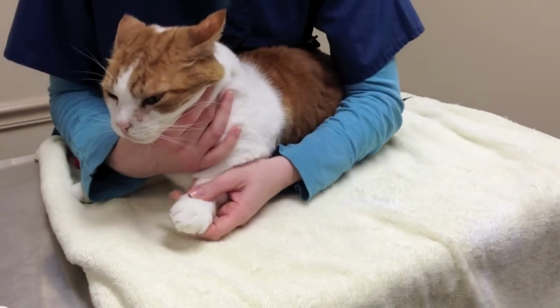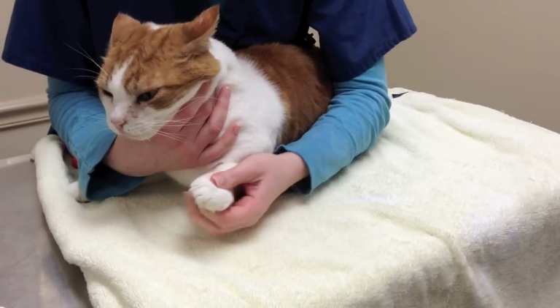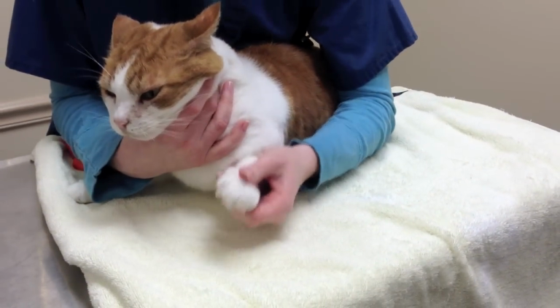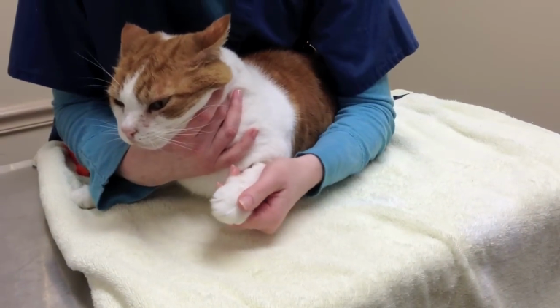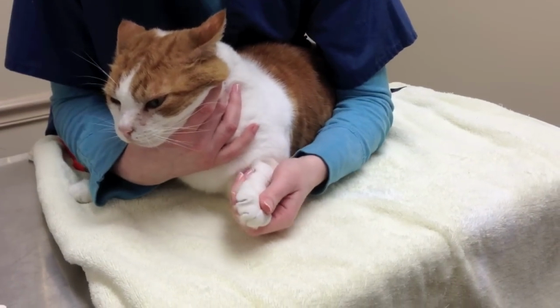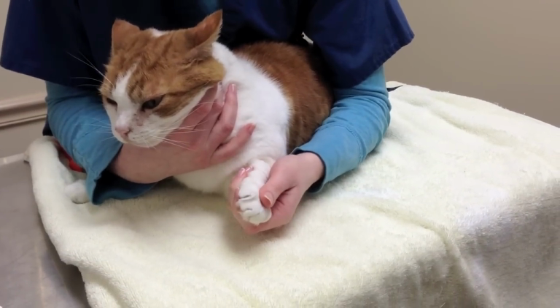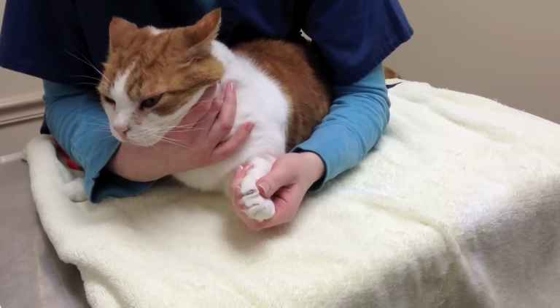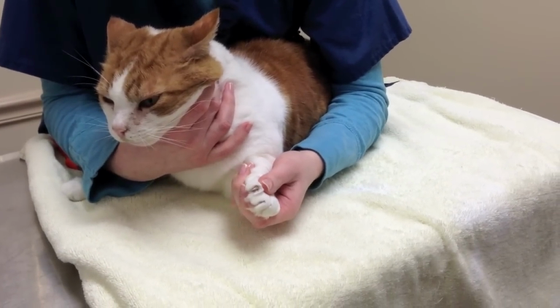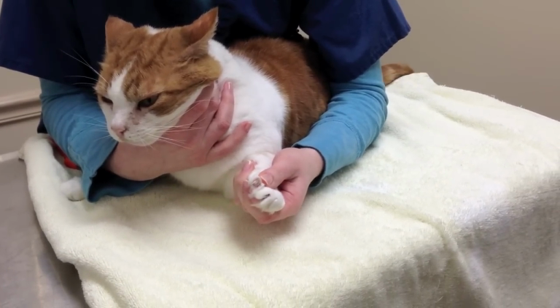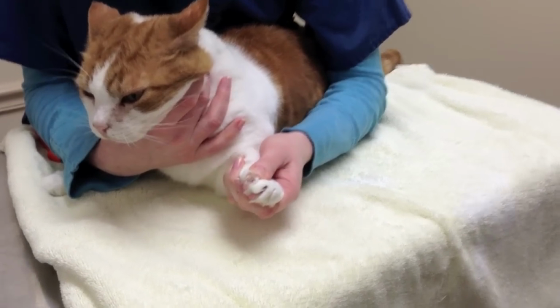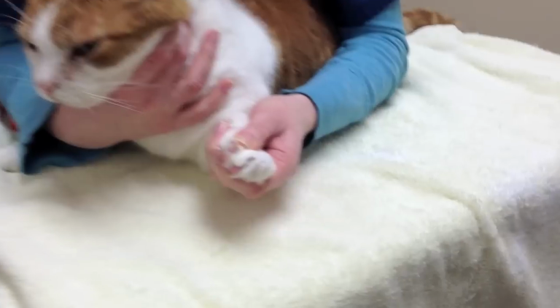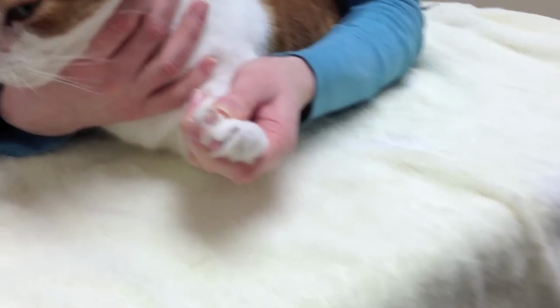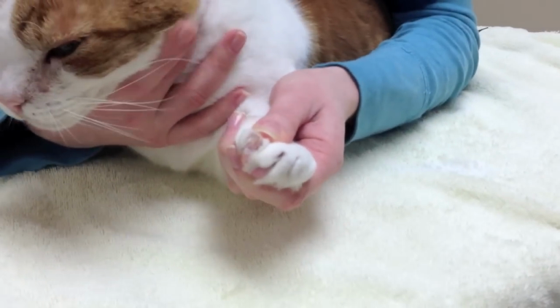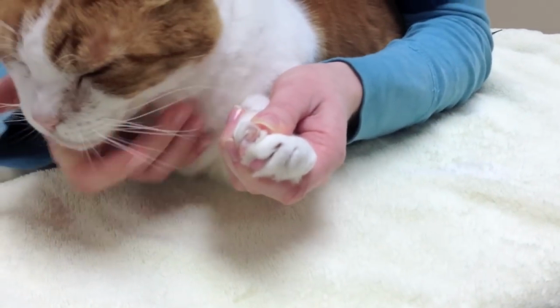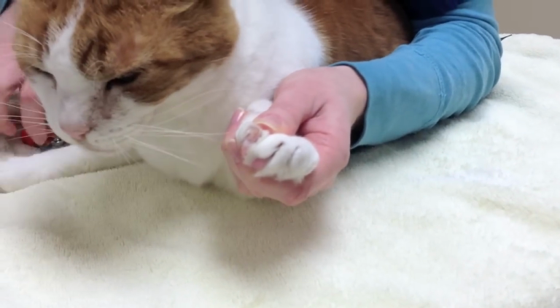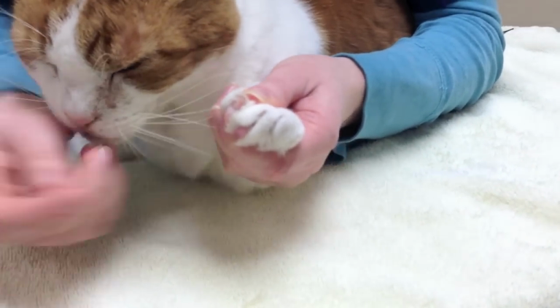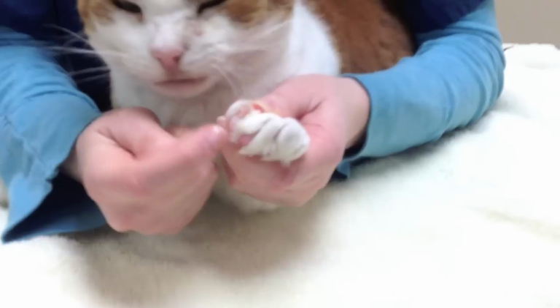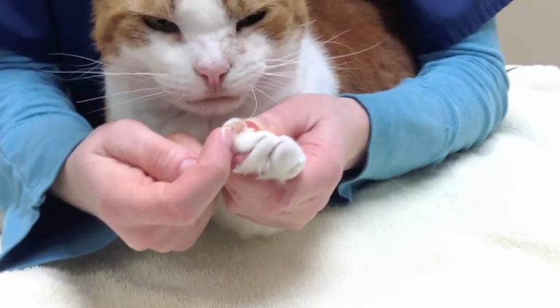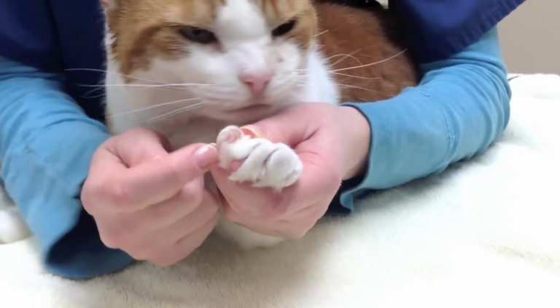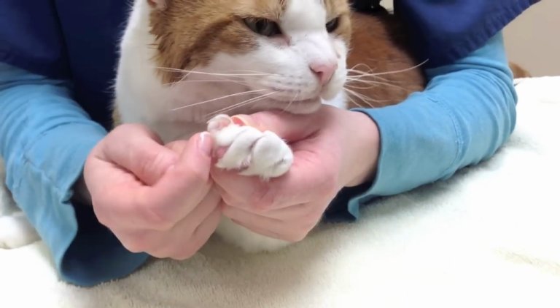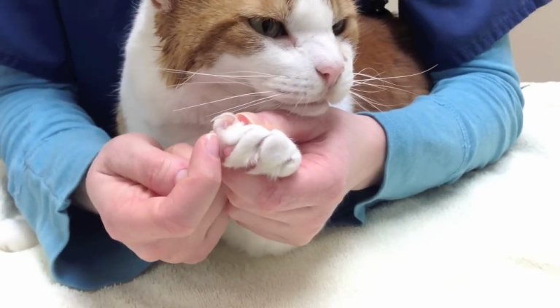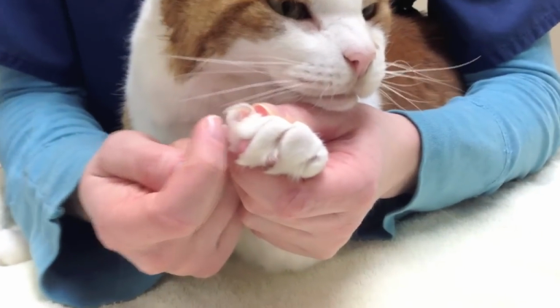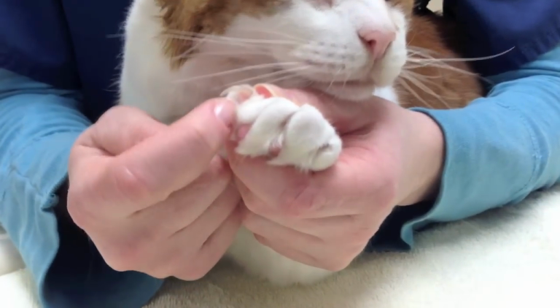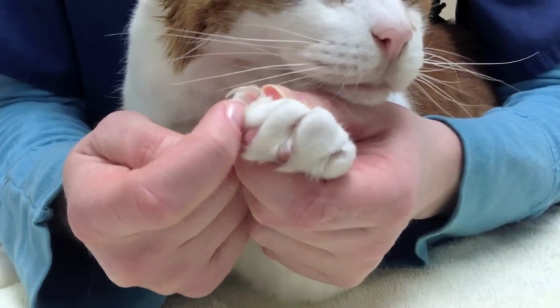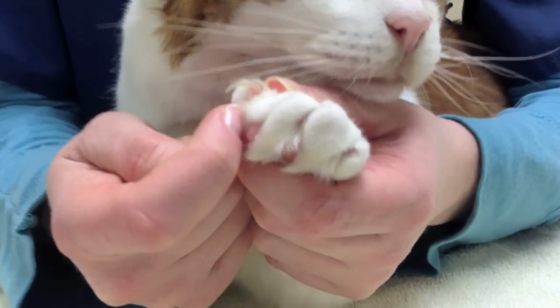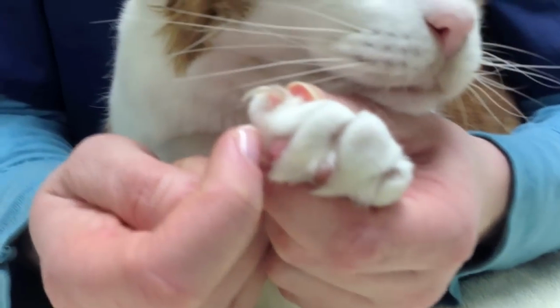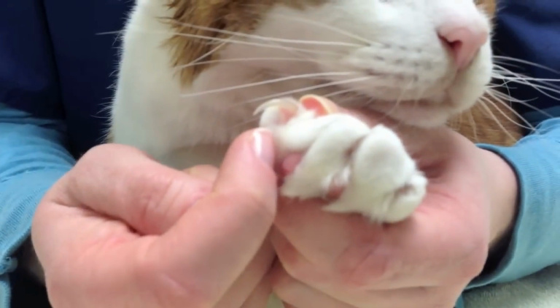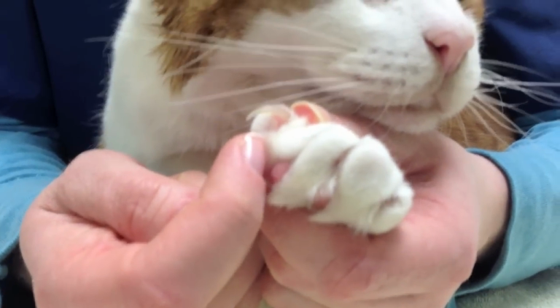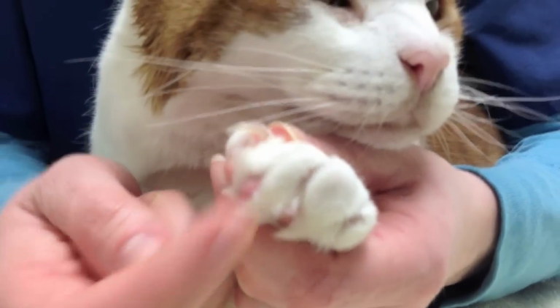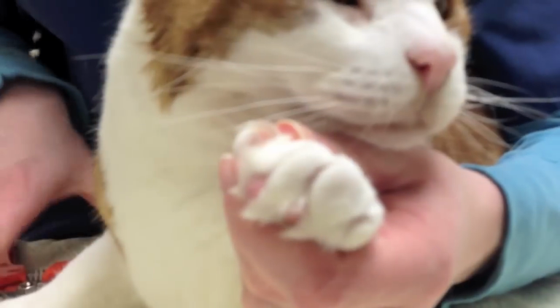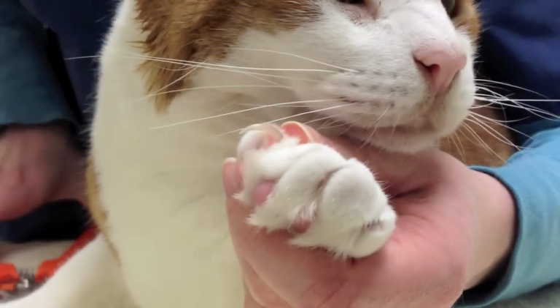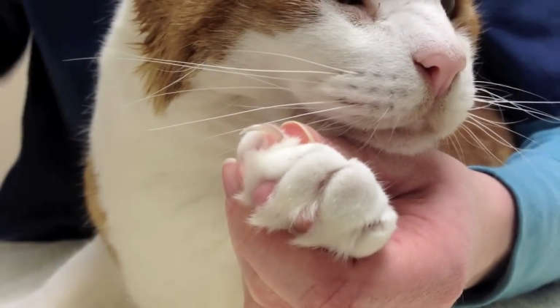First, take his paw and squeeze the pad so that the nail ejects out. You can see where it's hooked — you just want to take that hooked part off. You don't want to go near the pink quick part of the nail, because that's how it ends up bleeding.